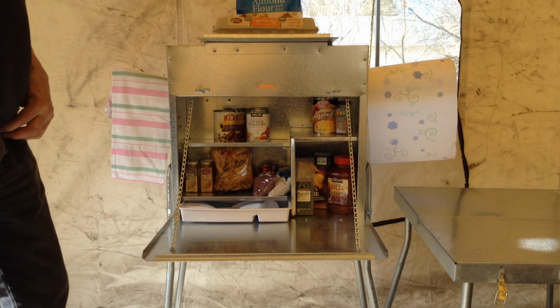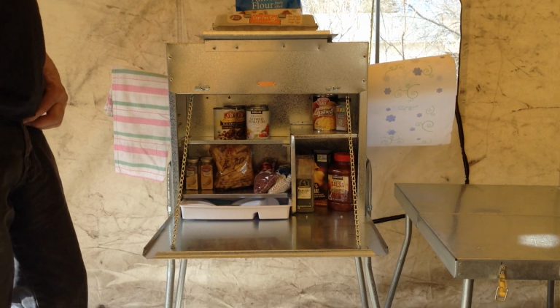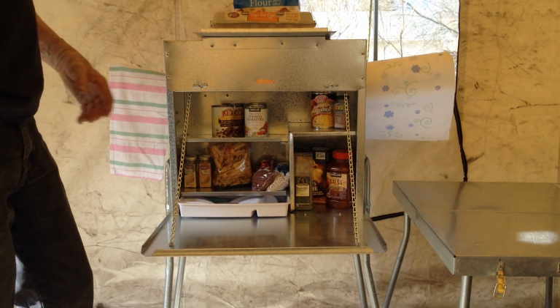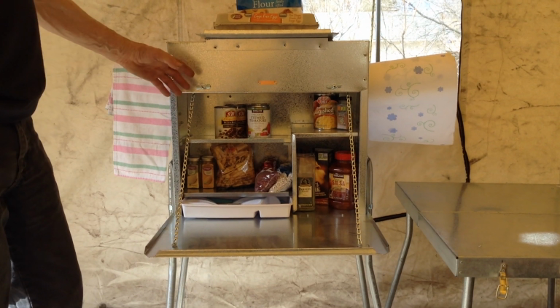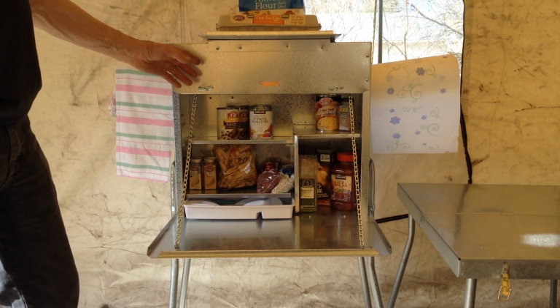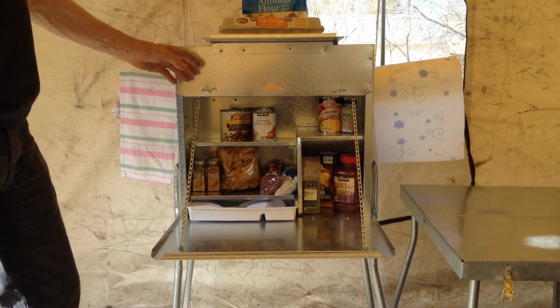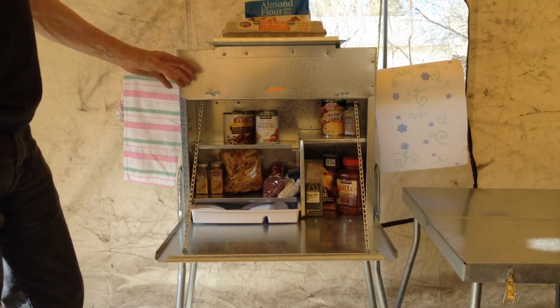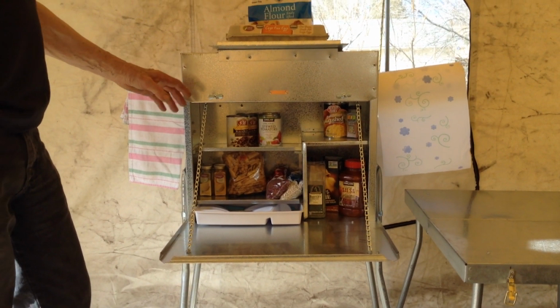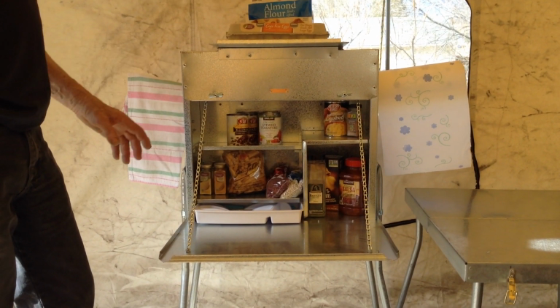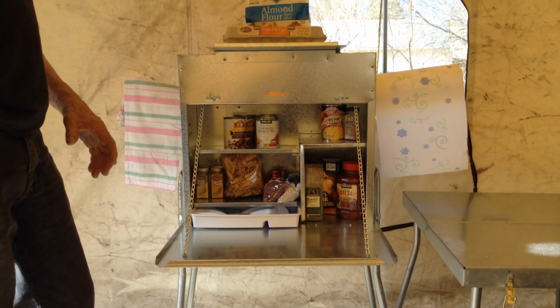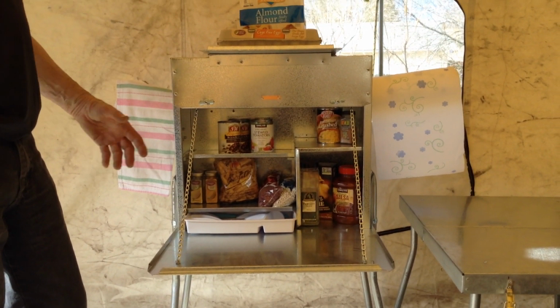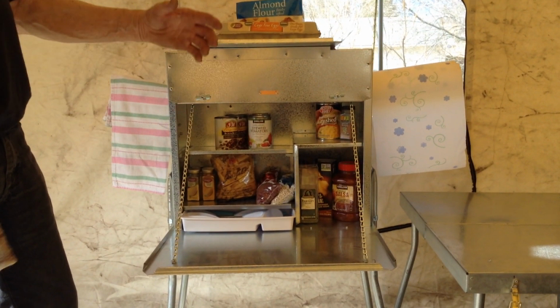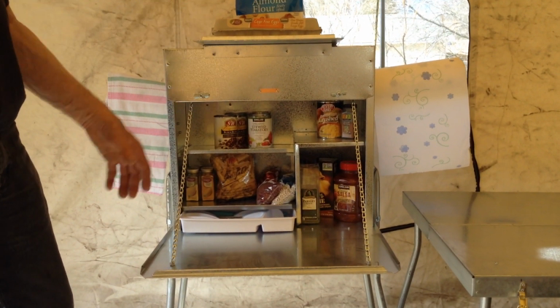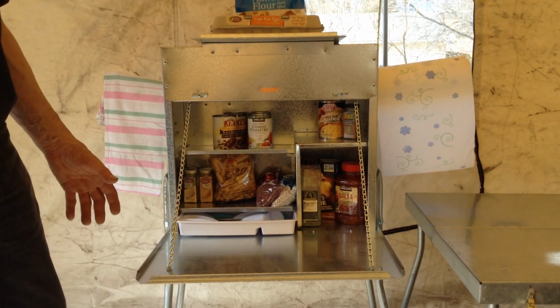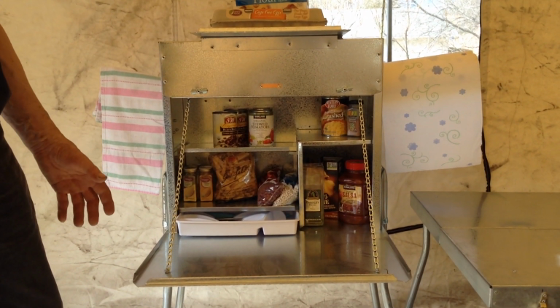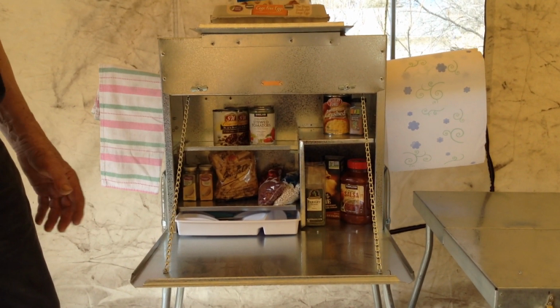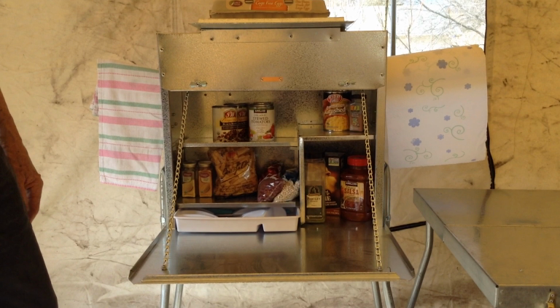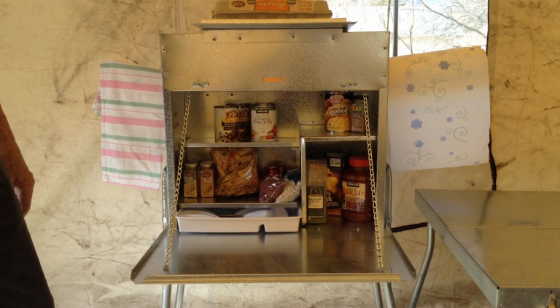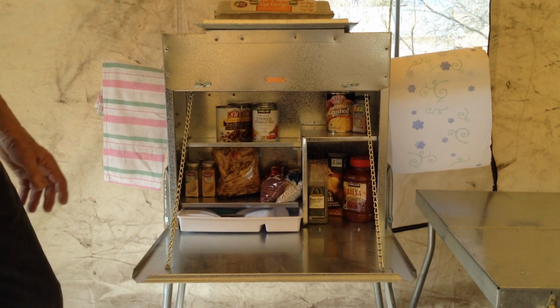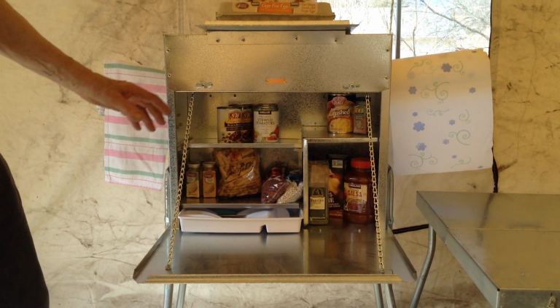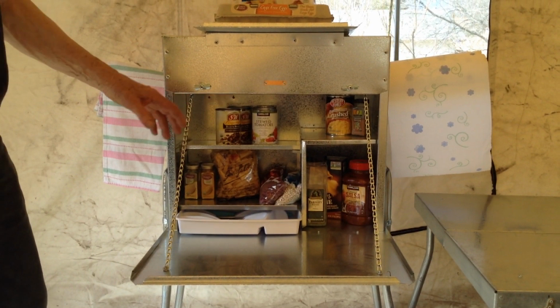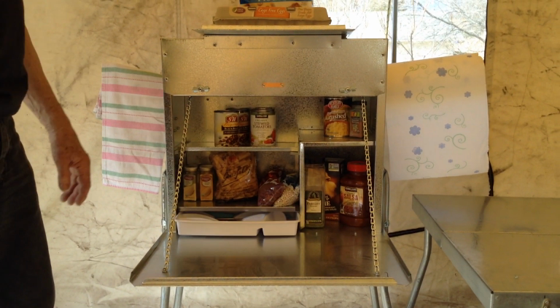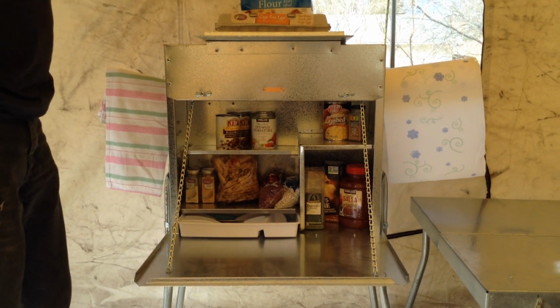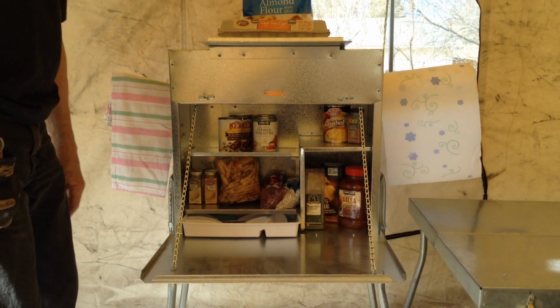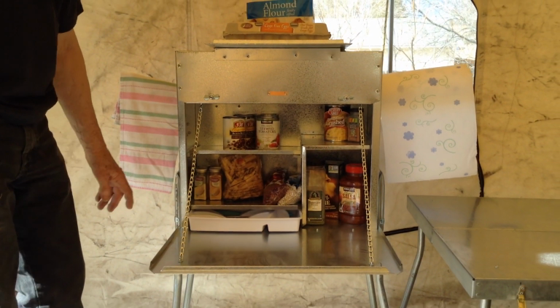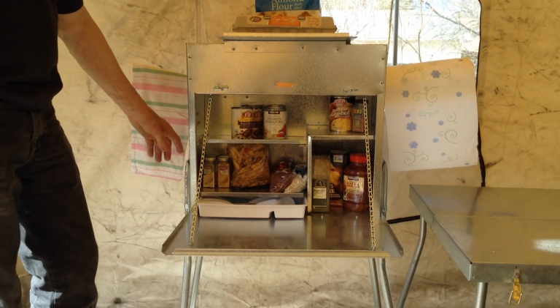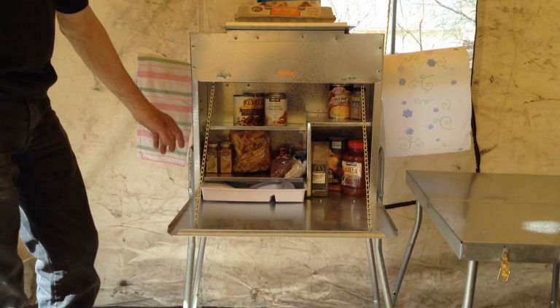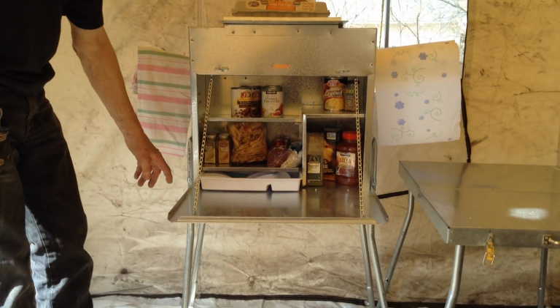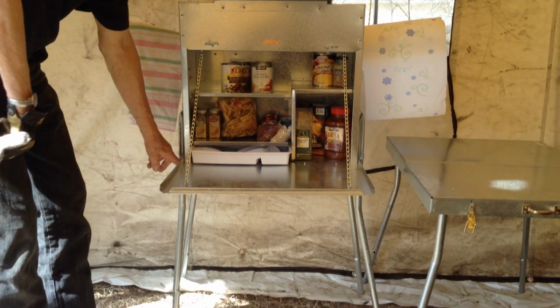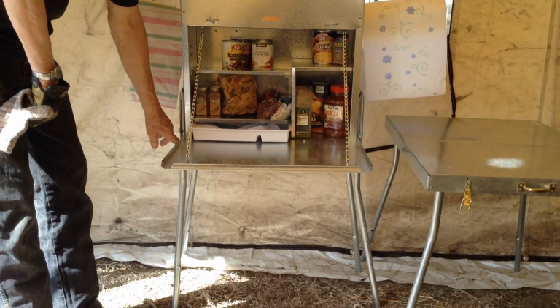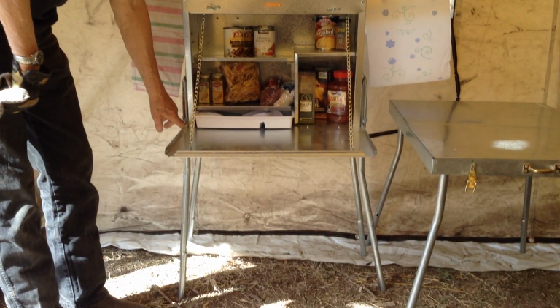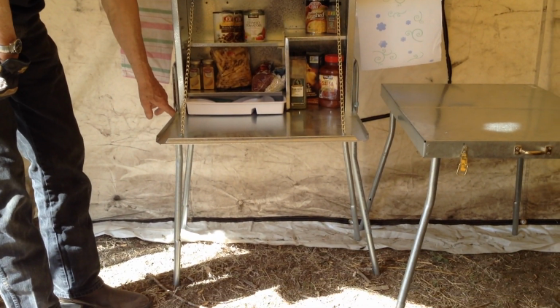This is our compact food box, which means compact — it'll fit in a saddle pannier, but there's a lot of capacity in it. This one has got the legs on it. We make them both ways.